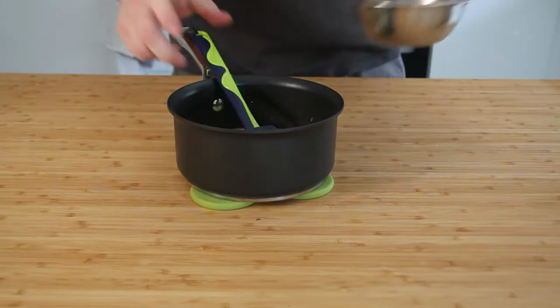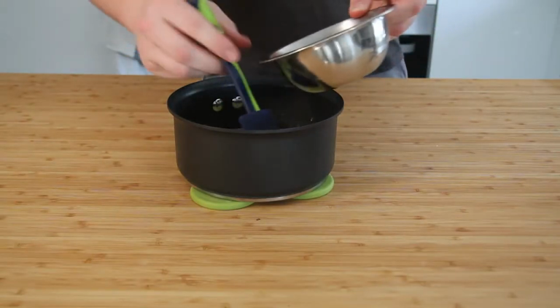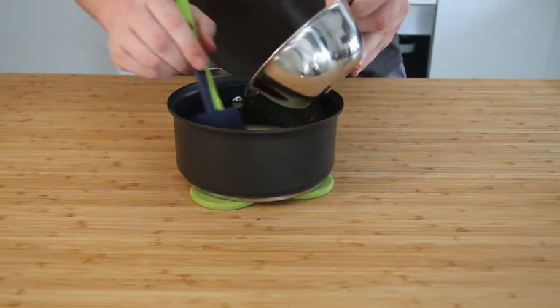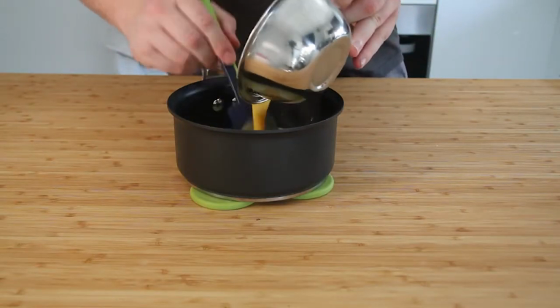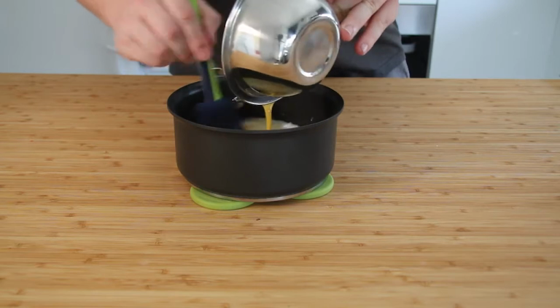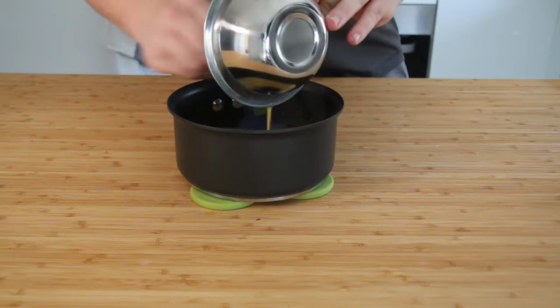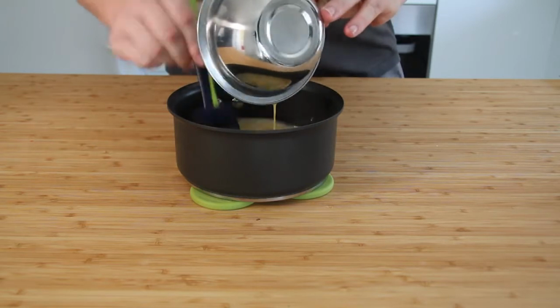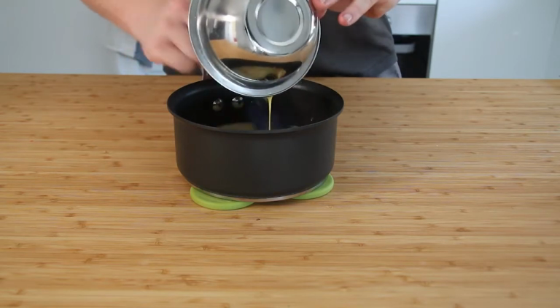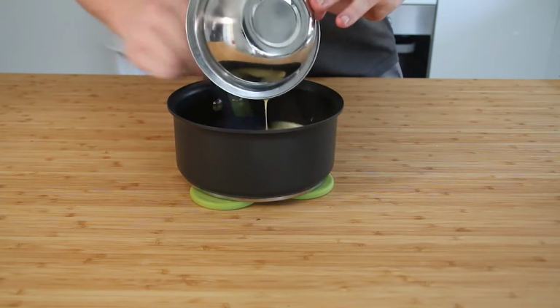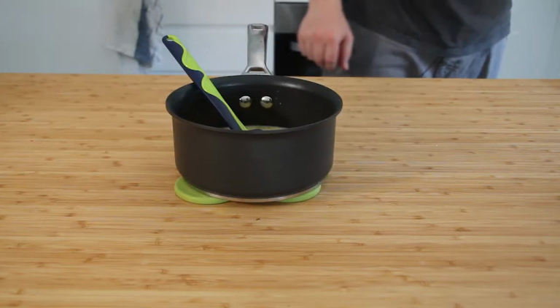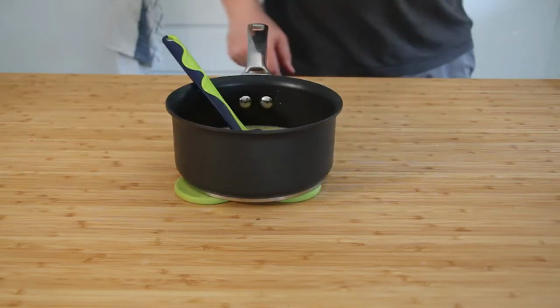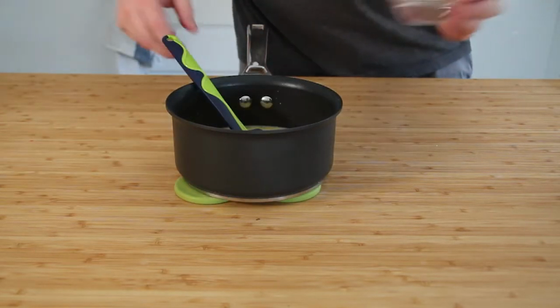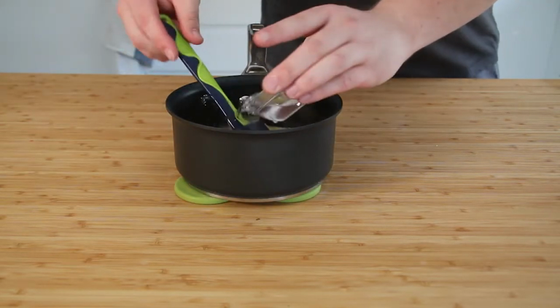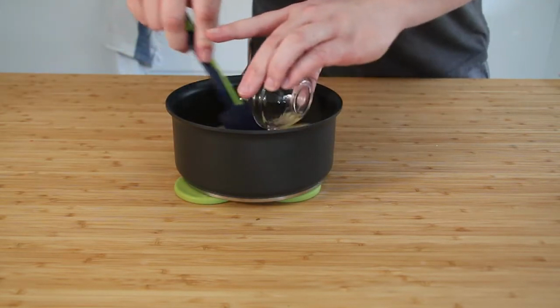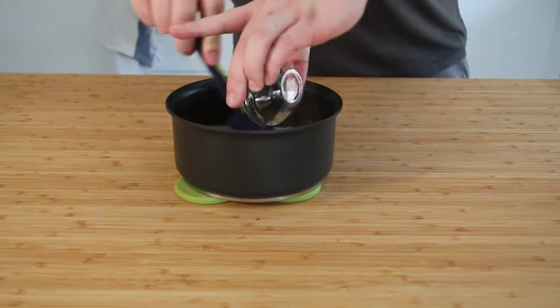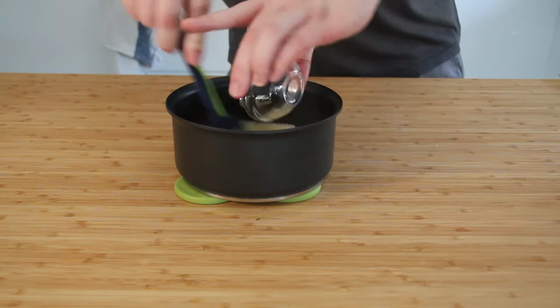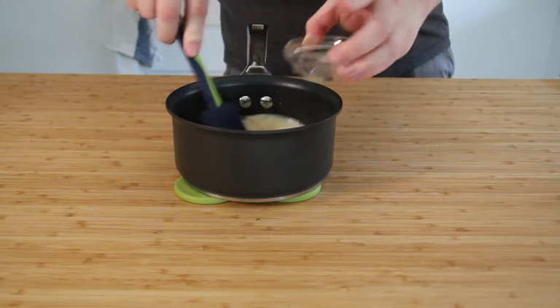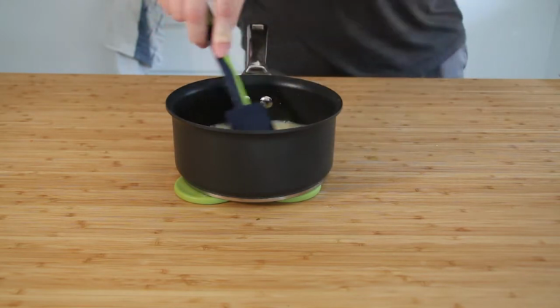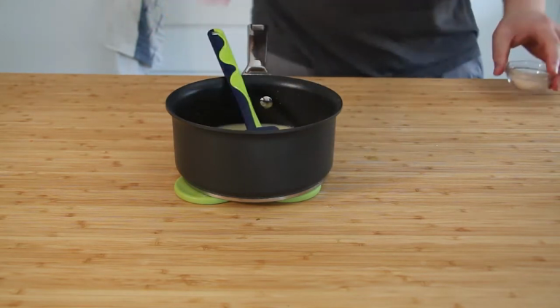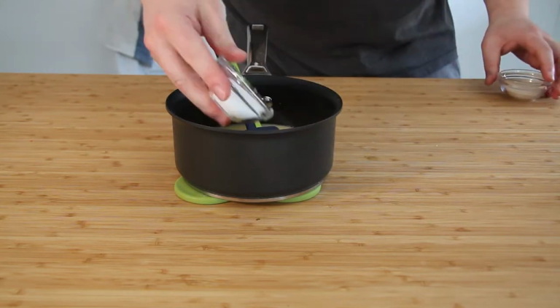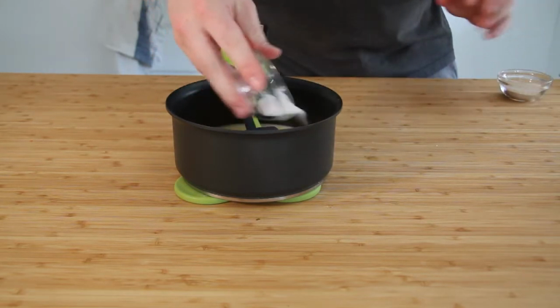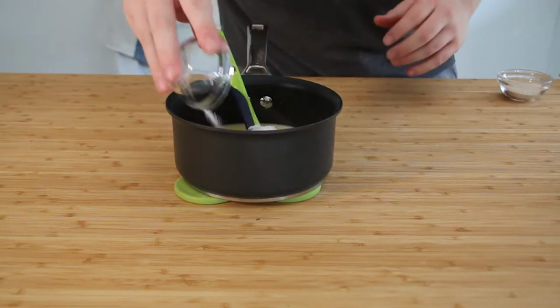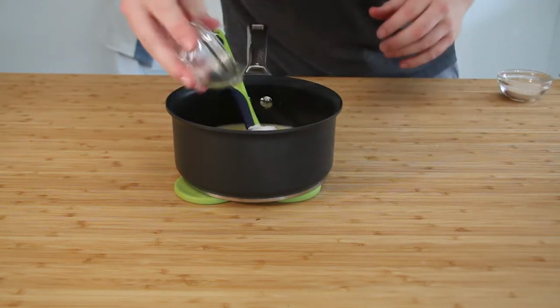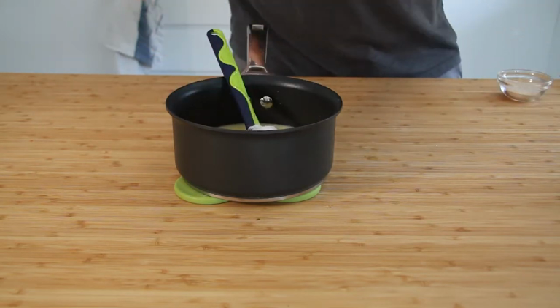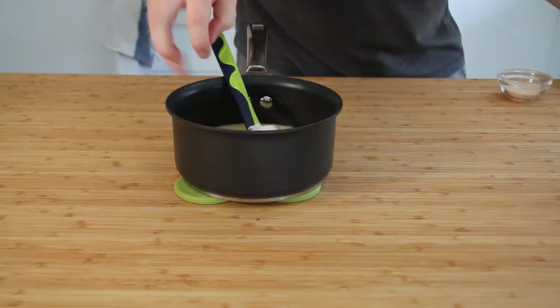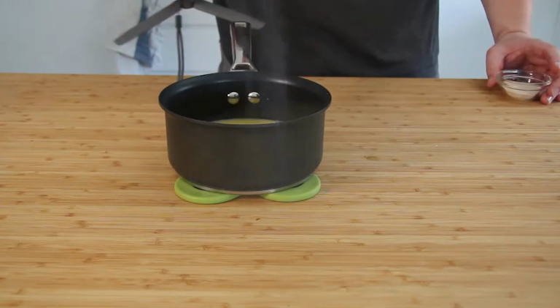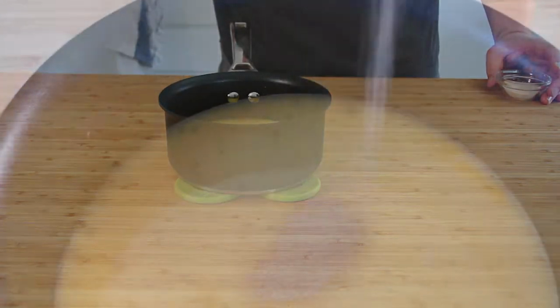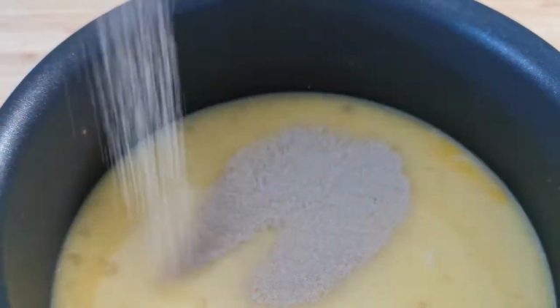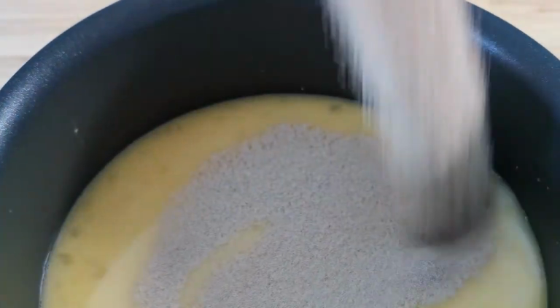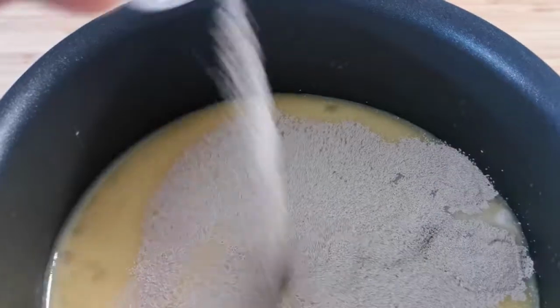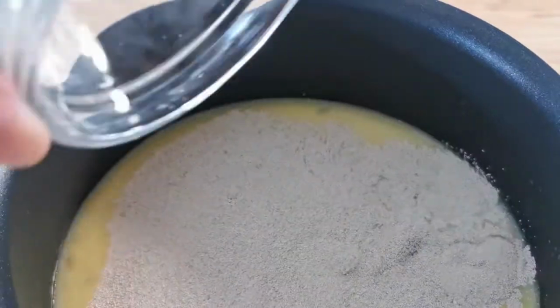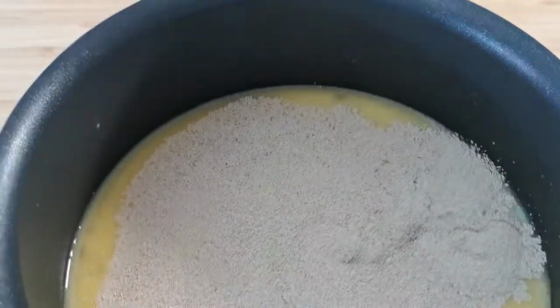Once it has cooled, we can now beat in the egg. Once the egg is all mixed in, we can pour in the water and the remaining sugar, give it a stir, and then pour the yeast over the top and set it aside. Leave it for about 20 minutes until it's gone all frothy.